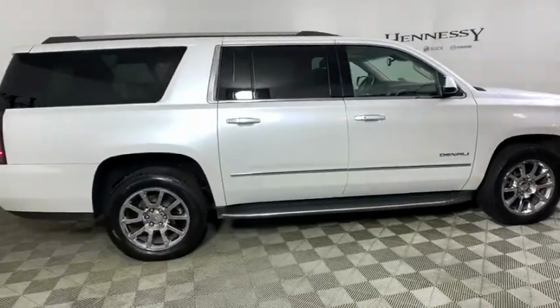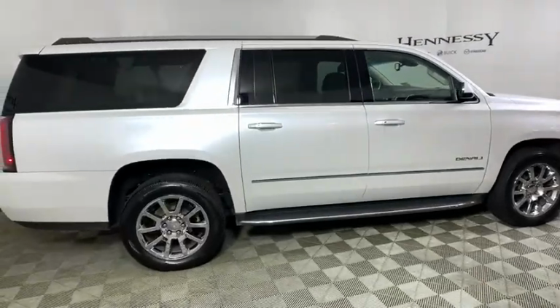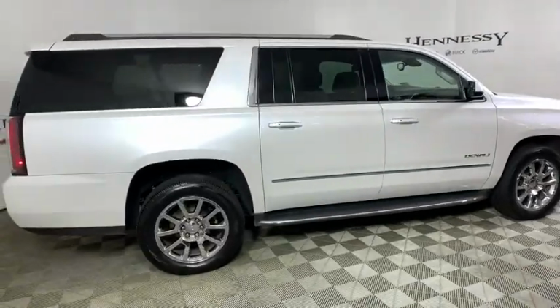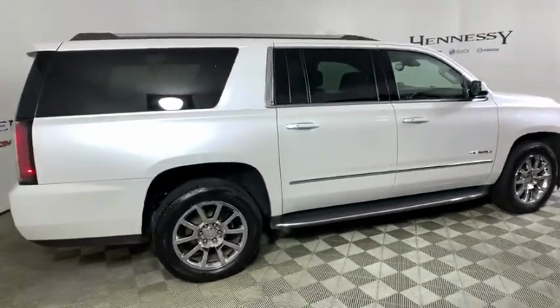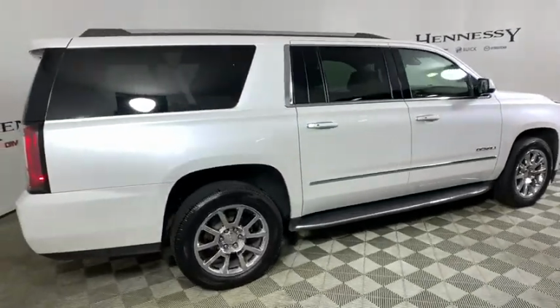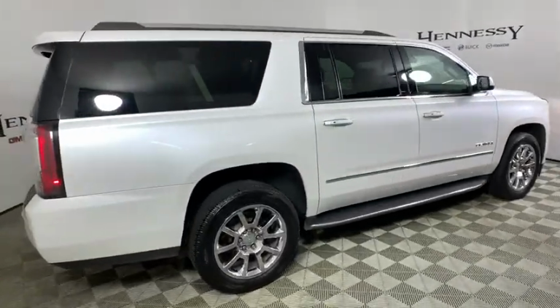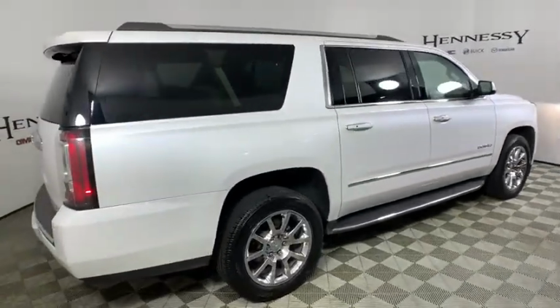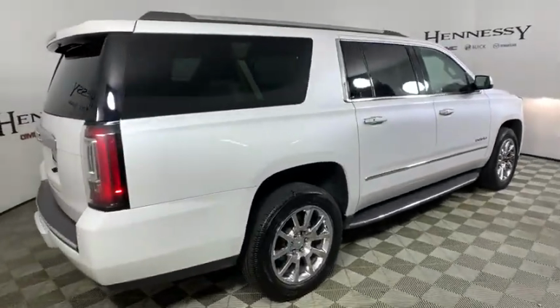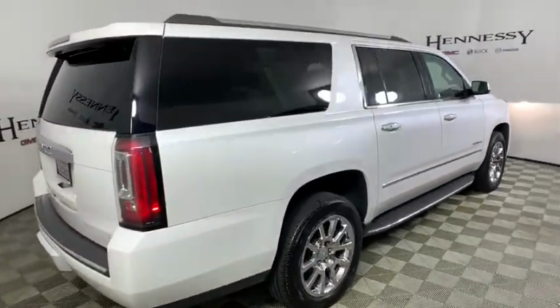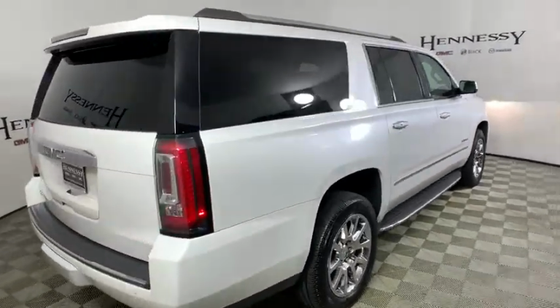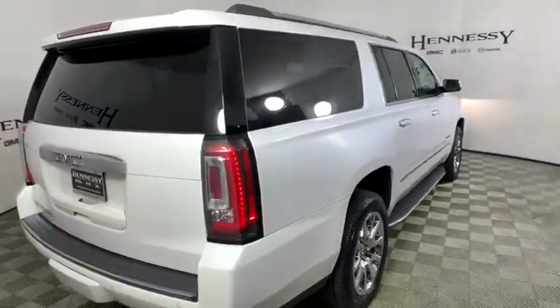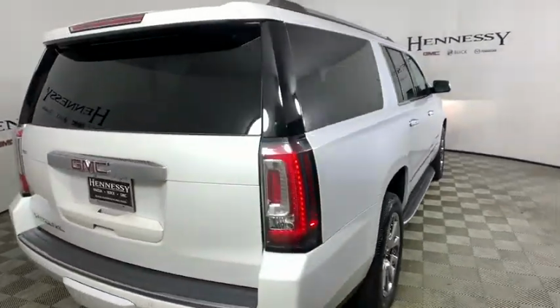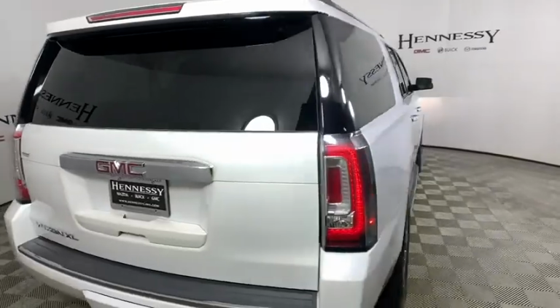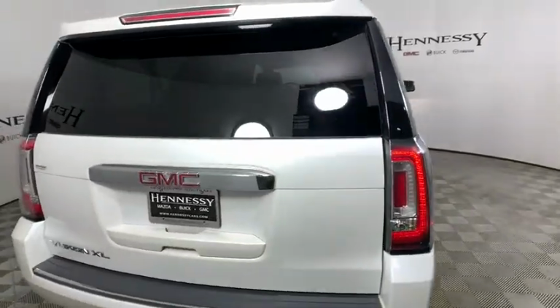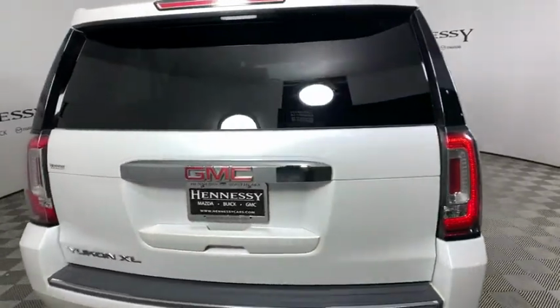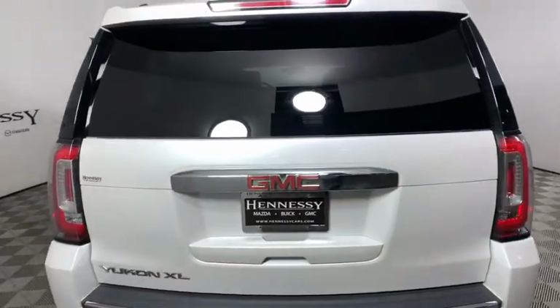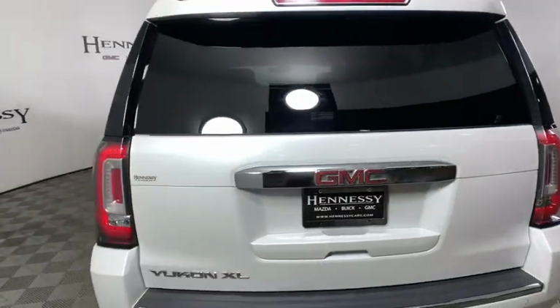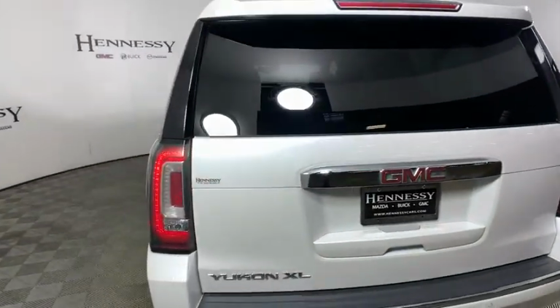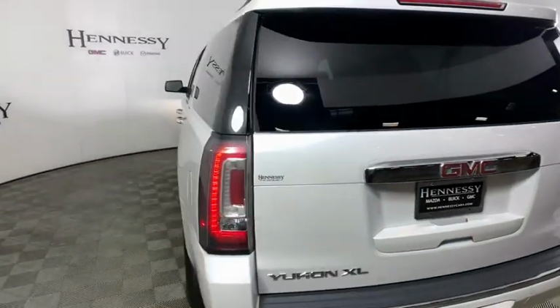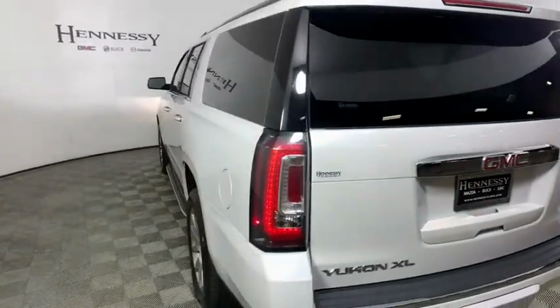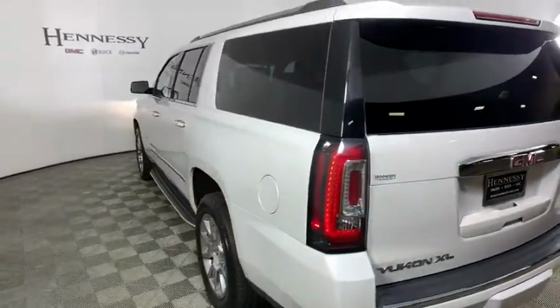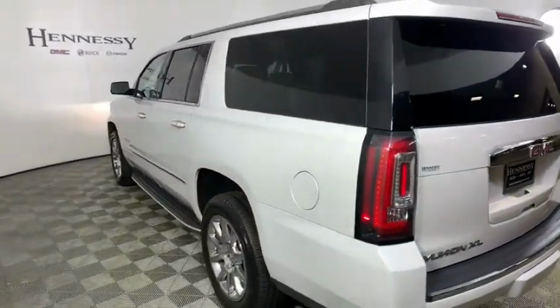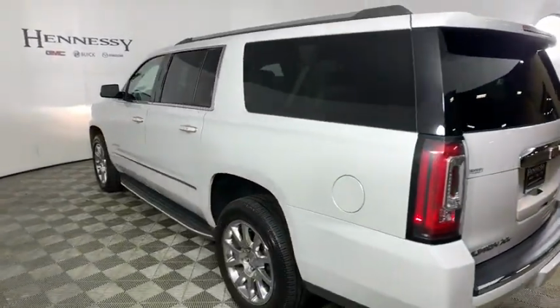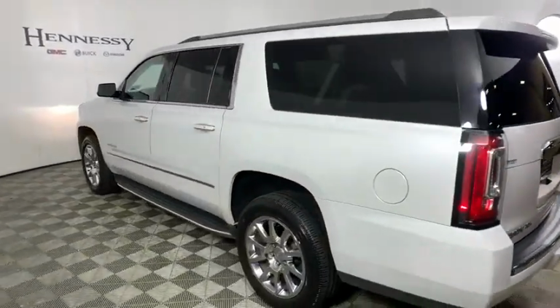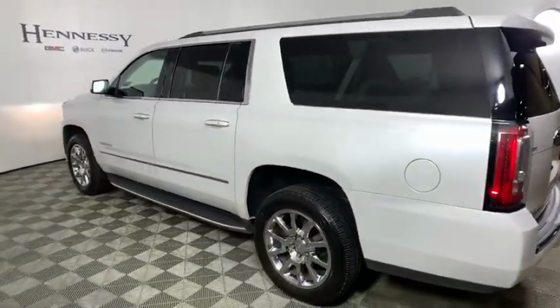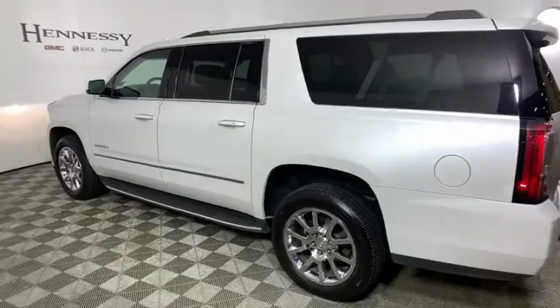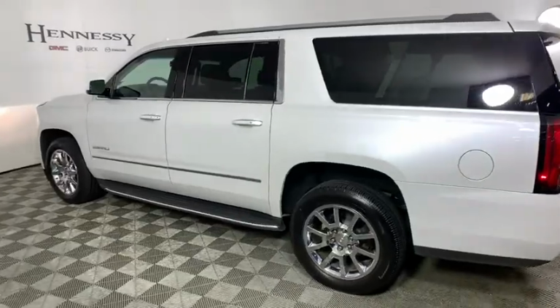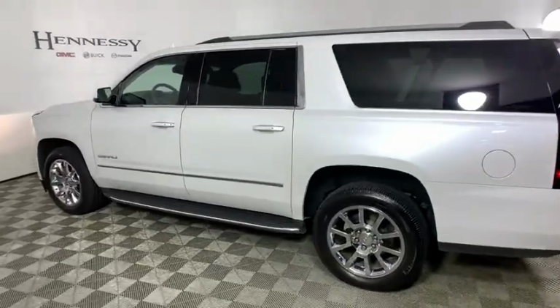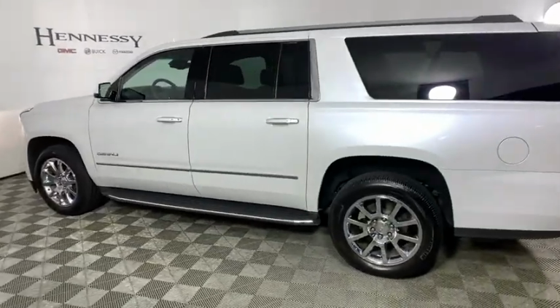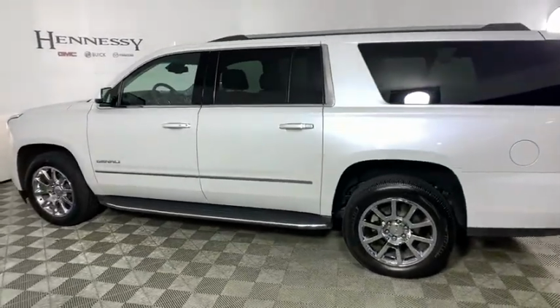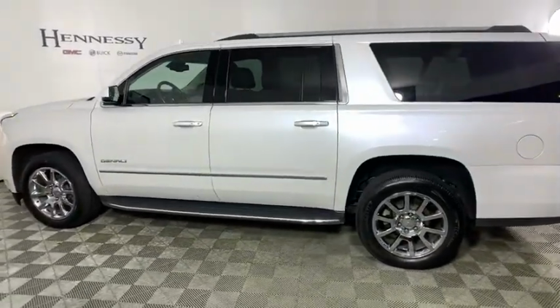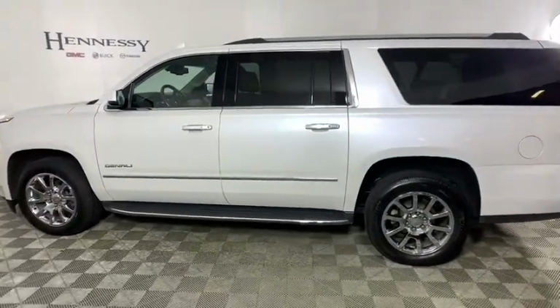Here are some of this vehicle's great options: power liftgate, navigation system, power passenger seat, traction control, dual airbags, power steering, four-wheel disc brakes, and auto-dimming rearview mirror.